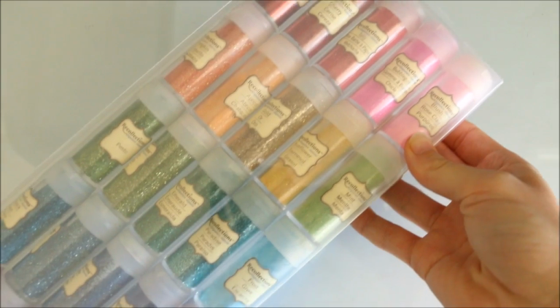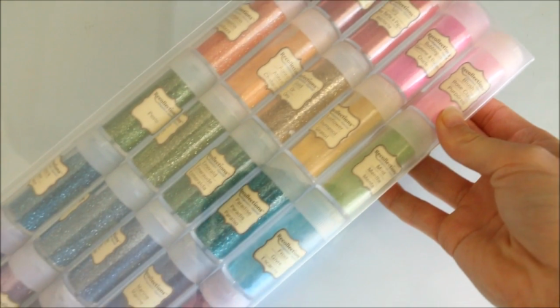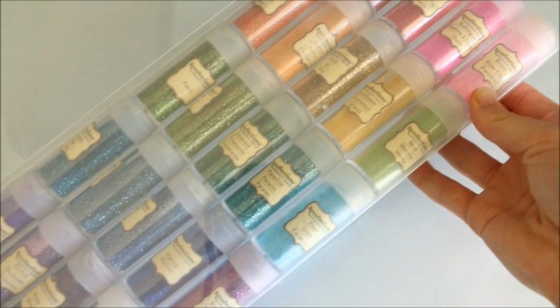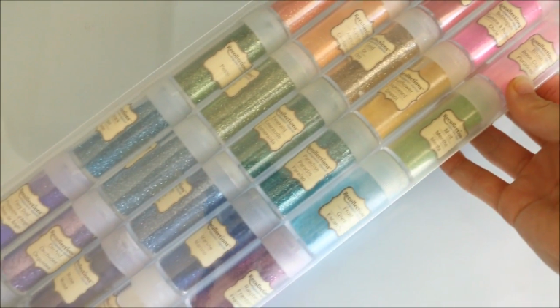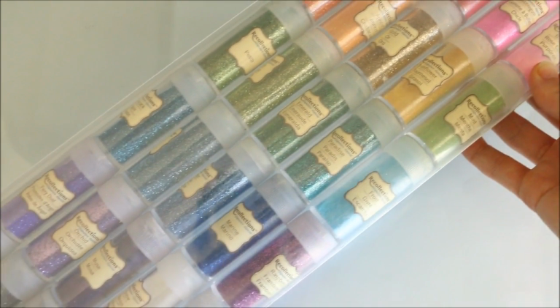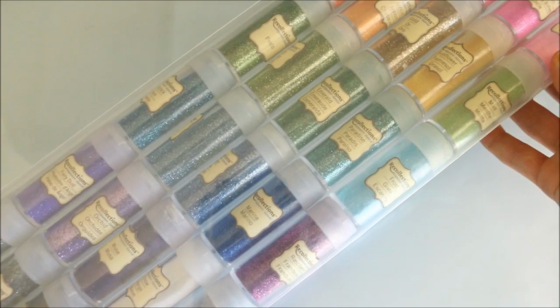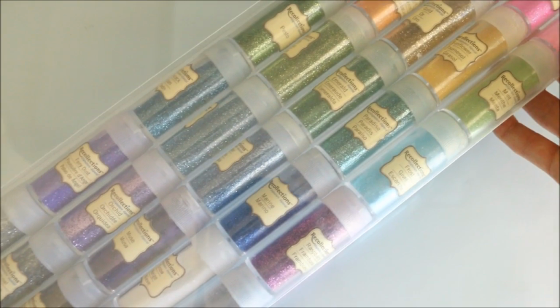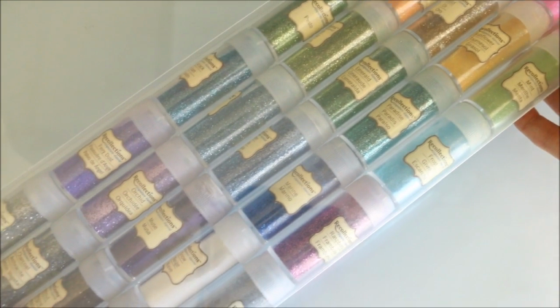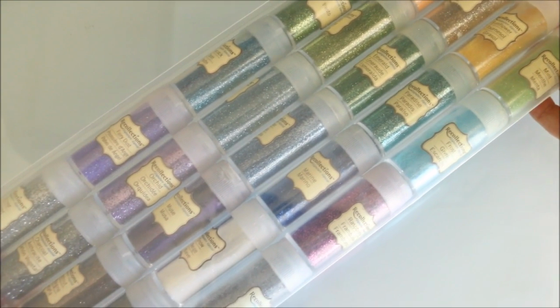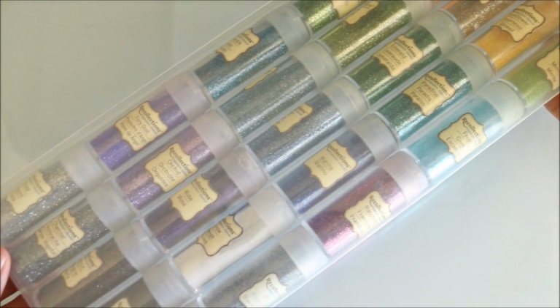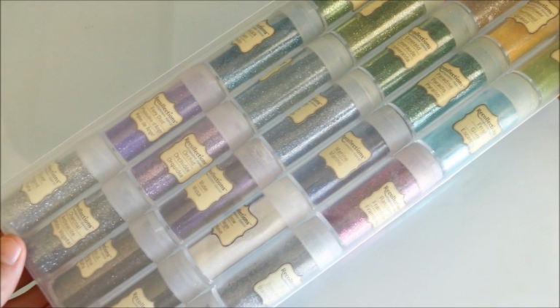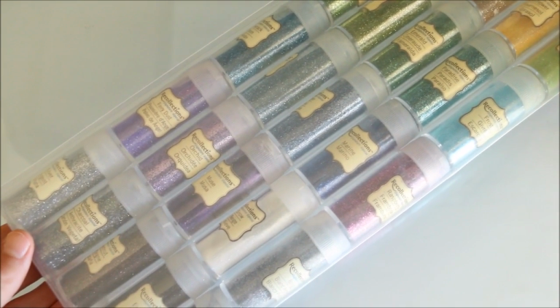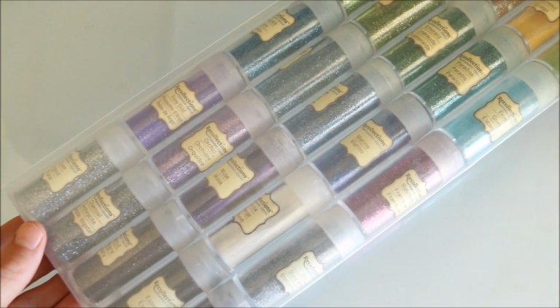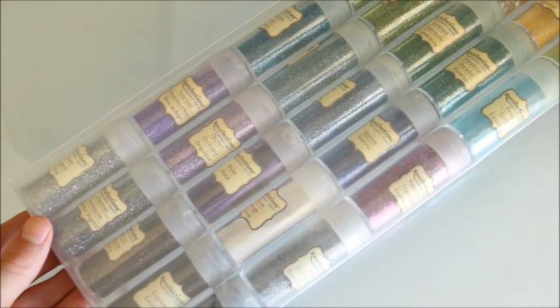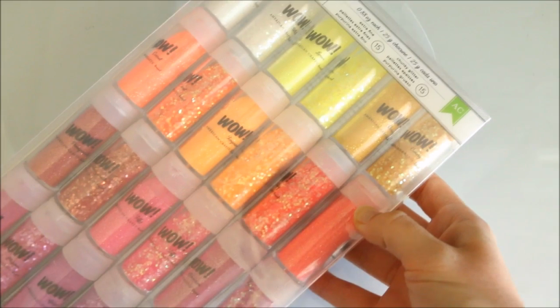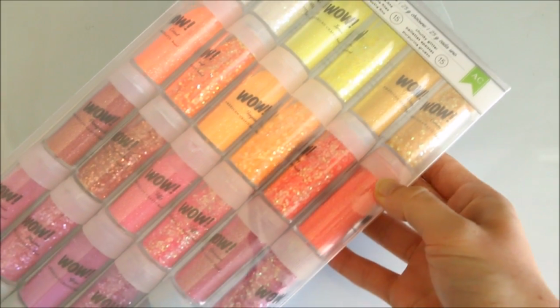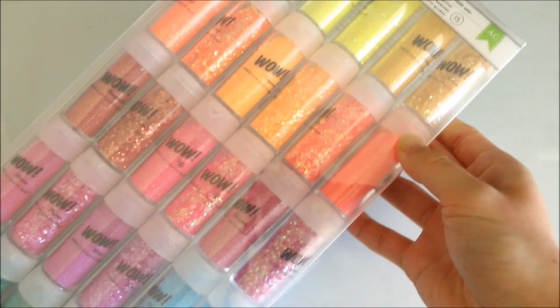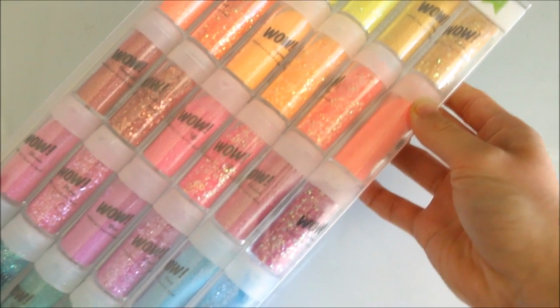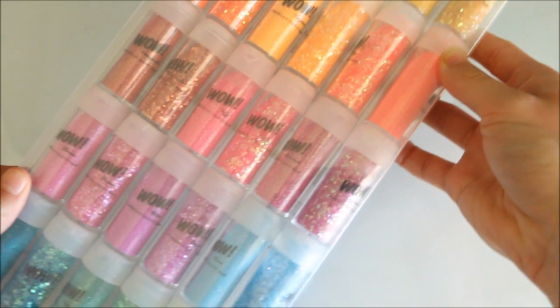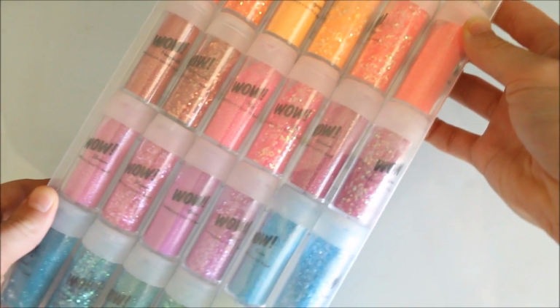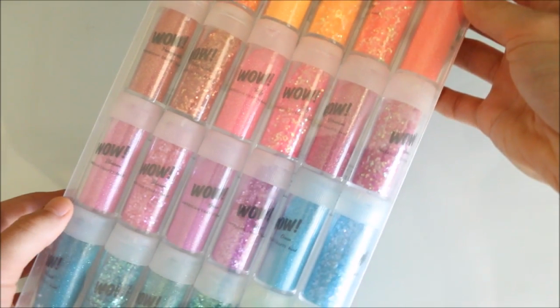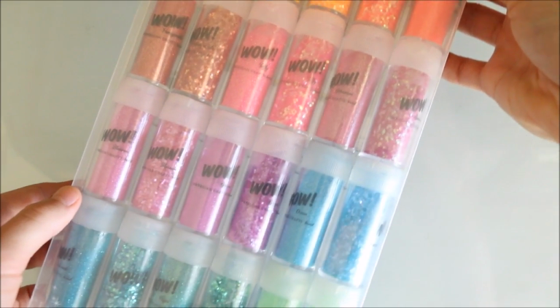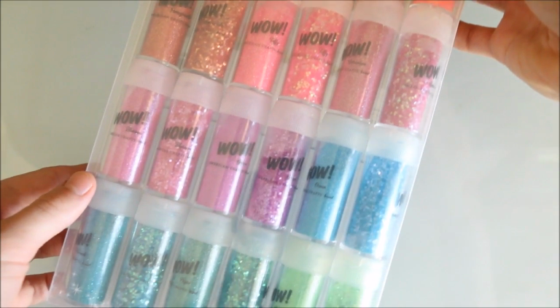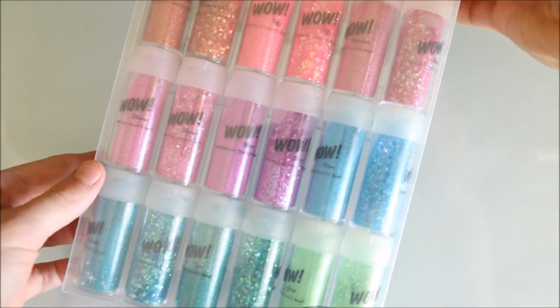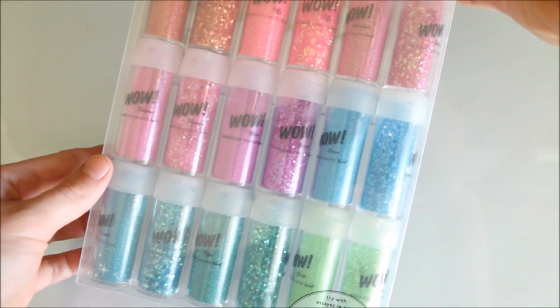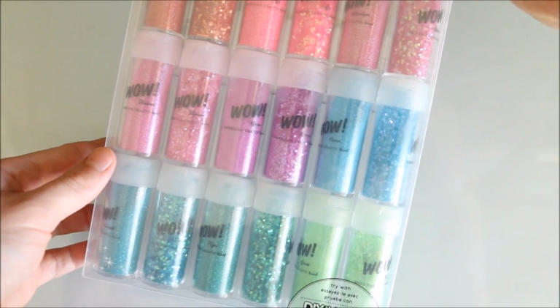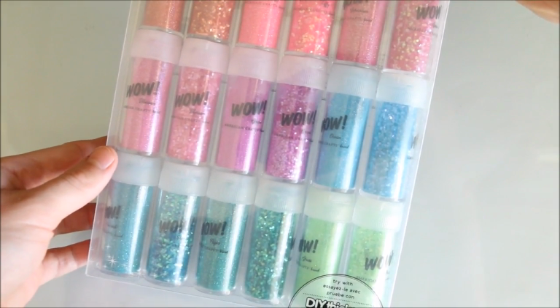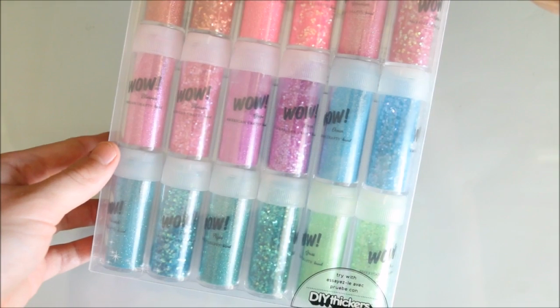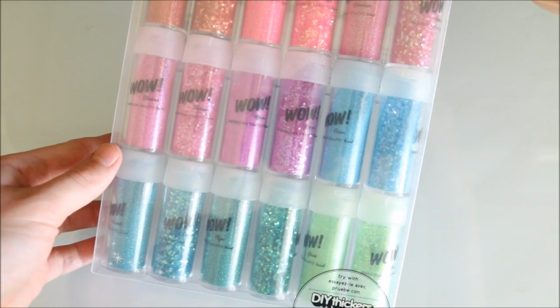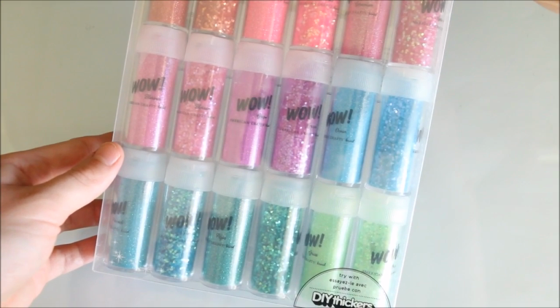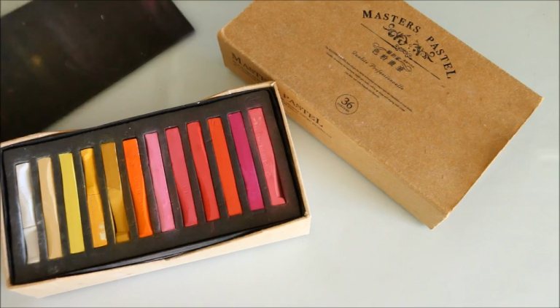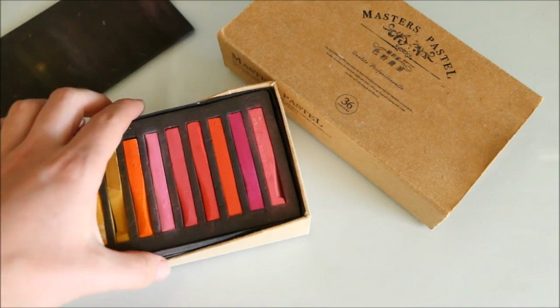You'll also be needing some glitter and the choice is up to you whether you use more fine or chunky pieces. I got both of these large packs from a craft store in Australia called Spotlight, but similar ones are also available in other craft stores around the world such as Michael's.